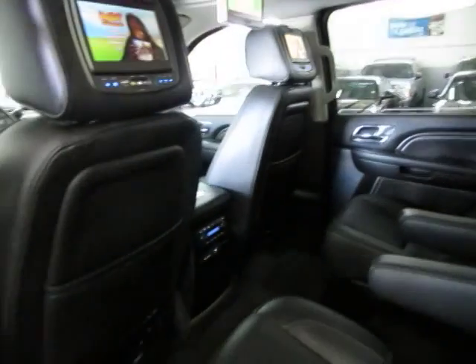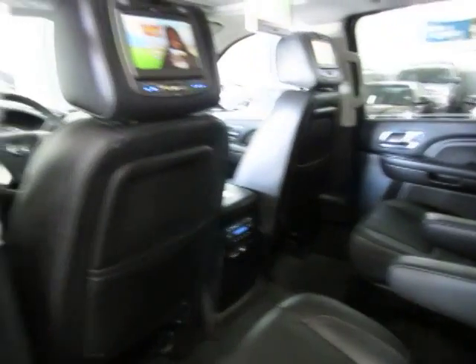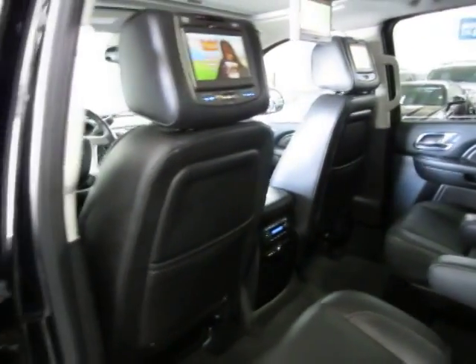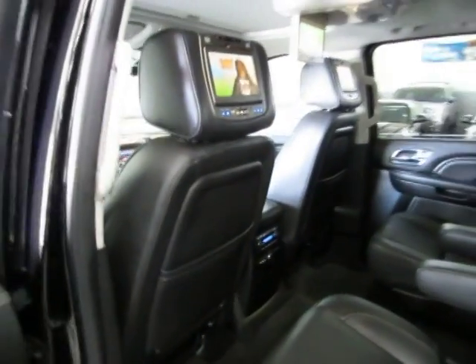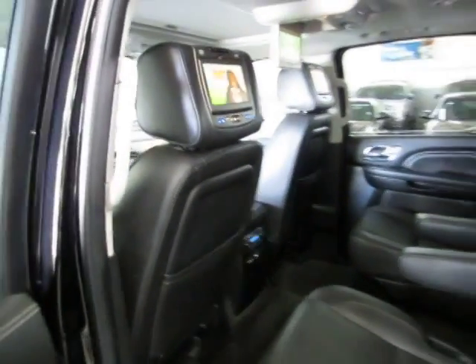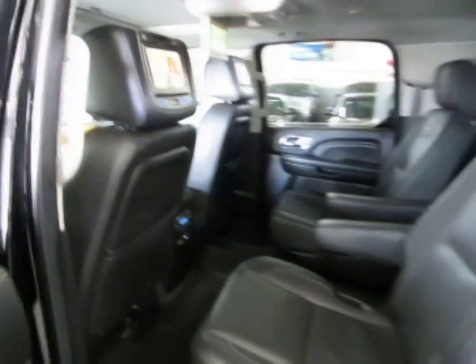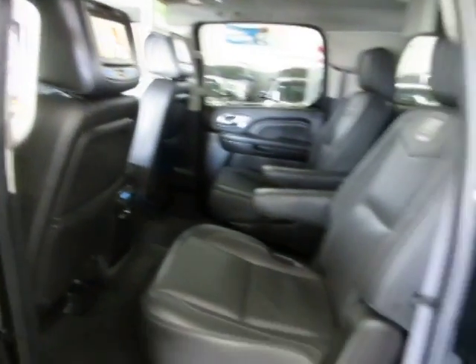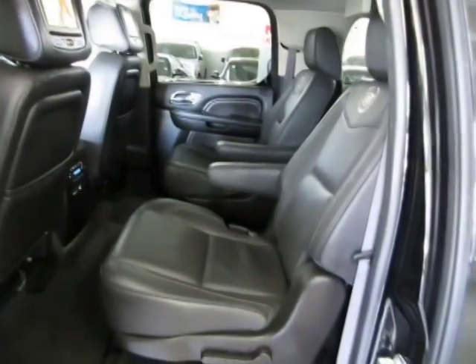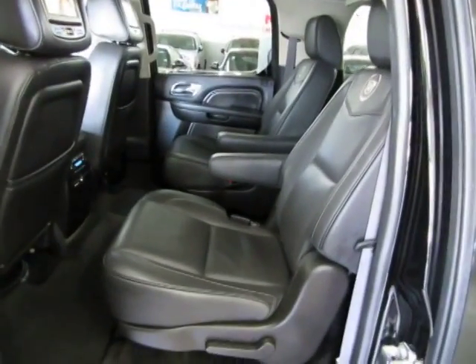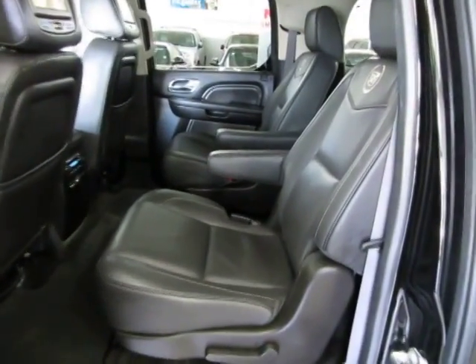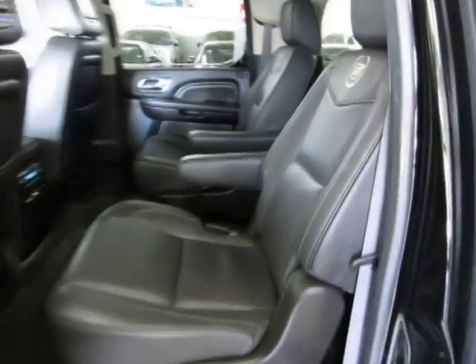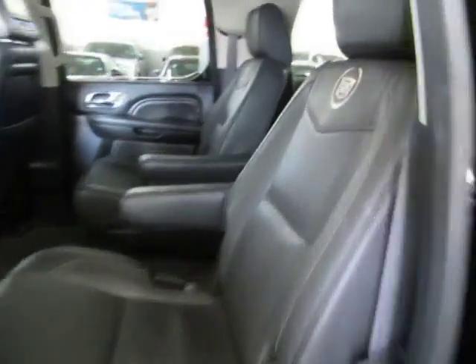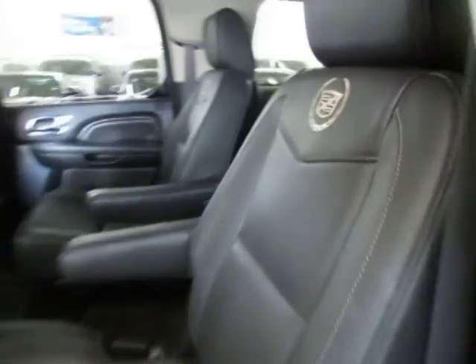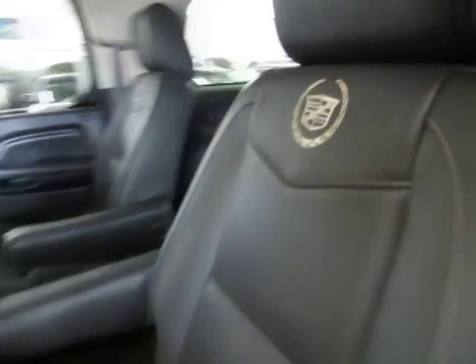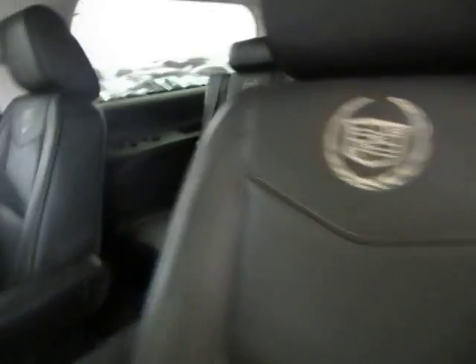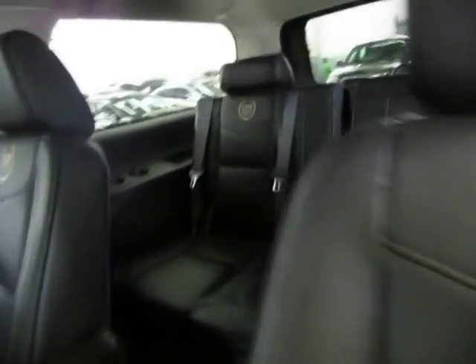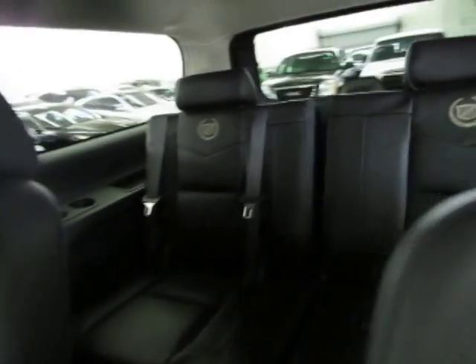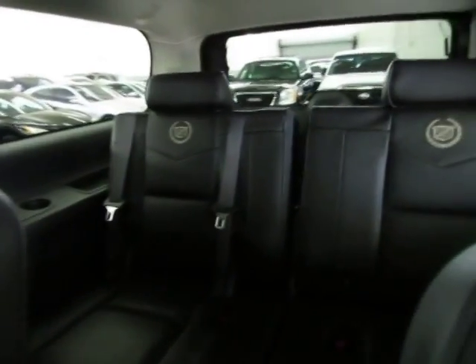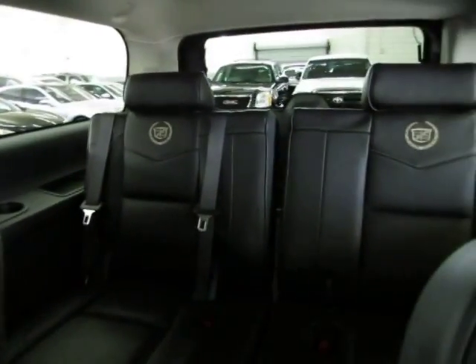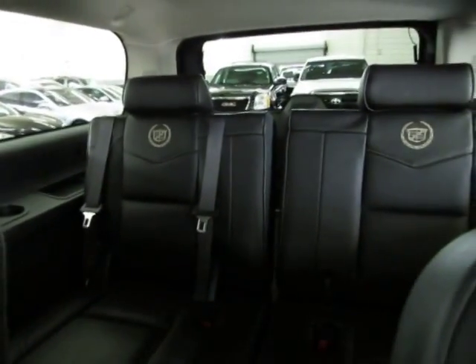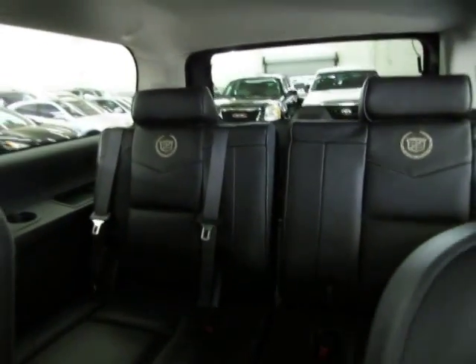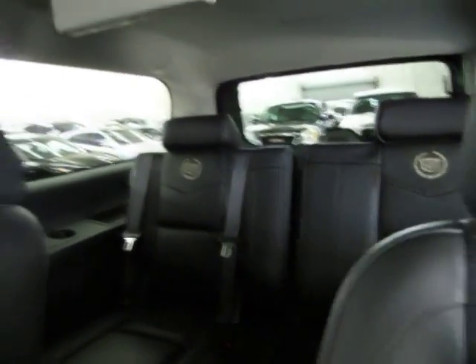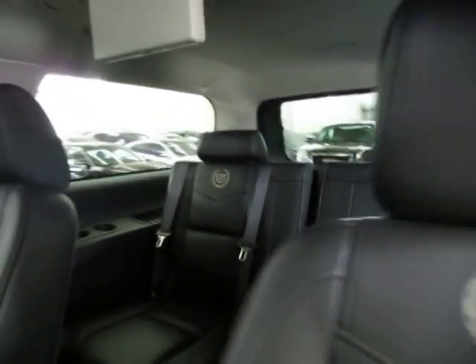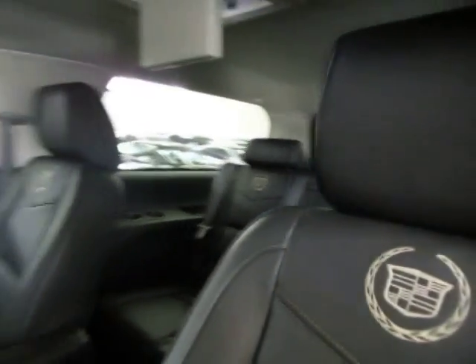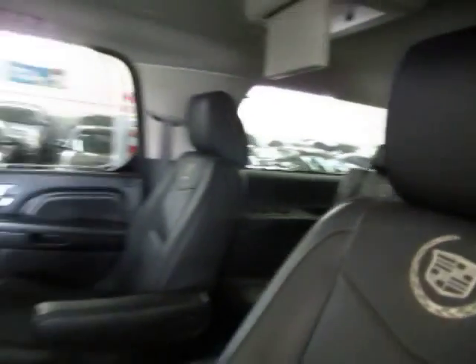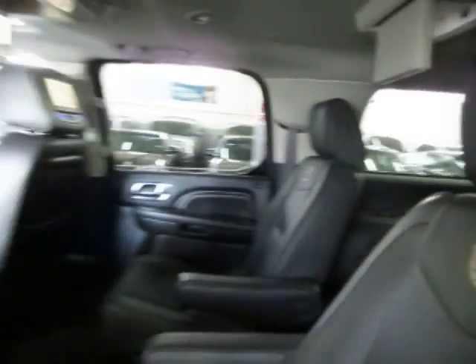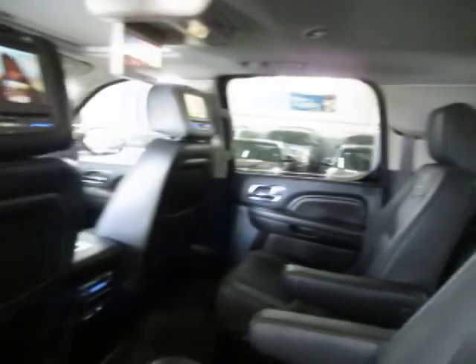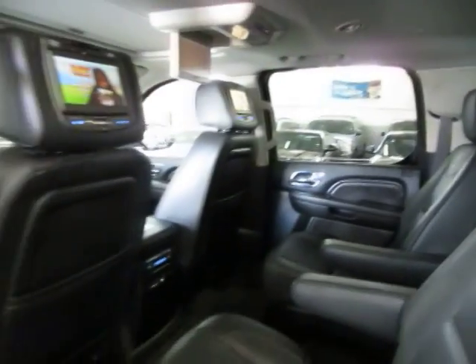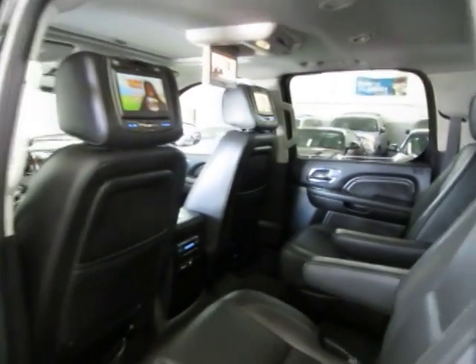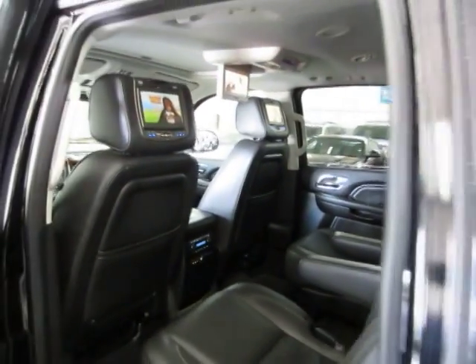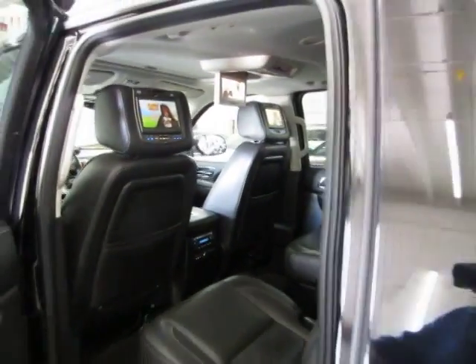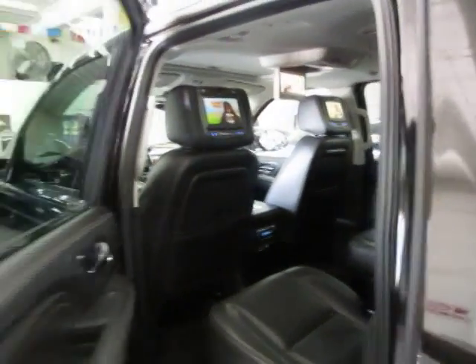You've got quad seating — buckets in the front and buckets in the middle — and a full bench in the rear for a total of seven passengers.